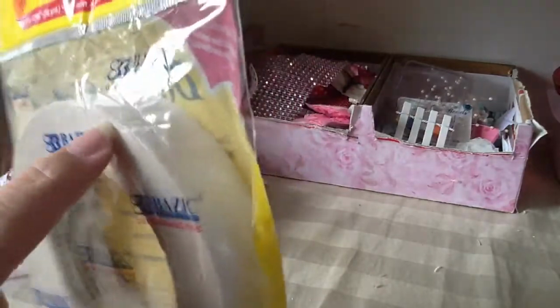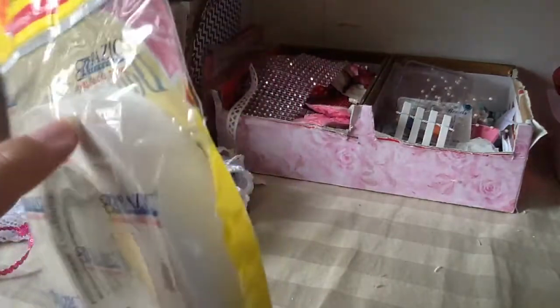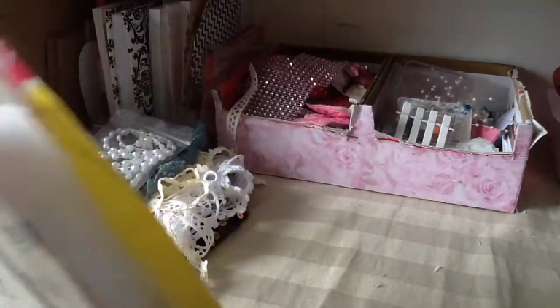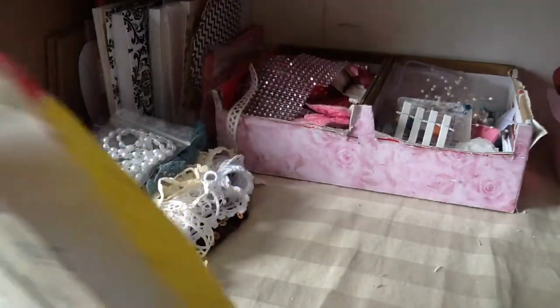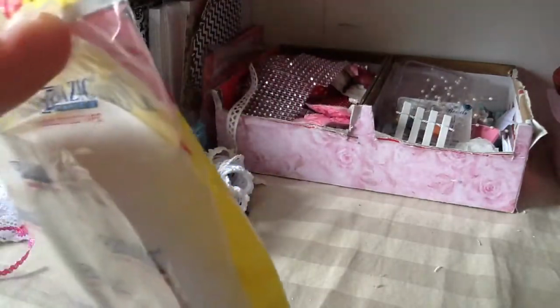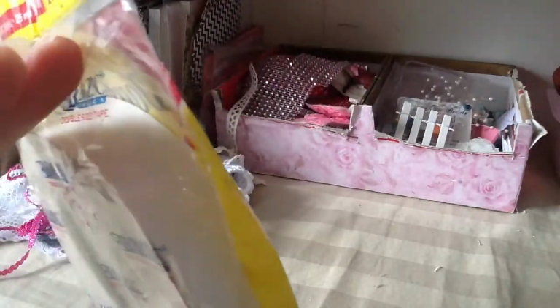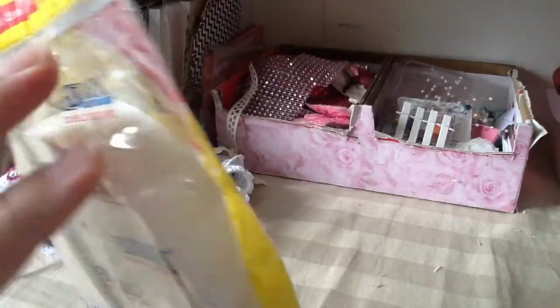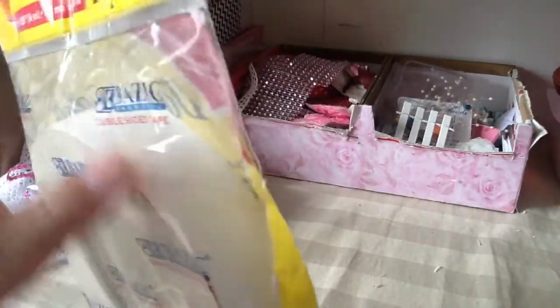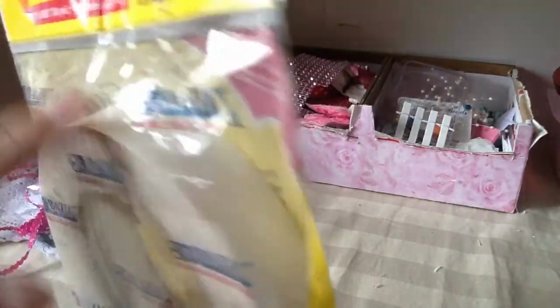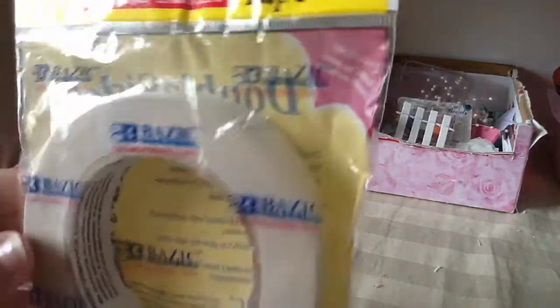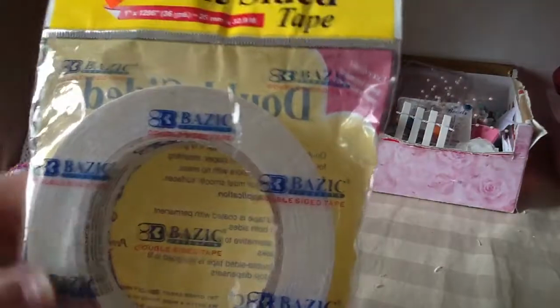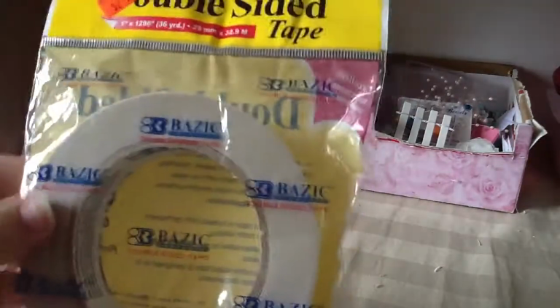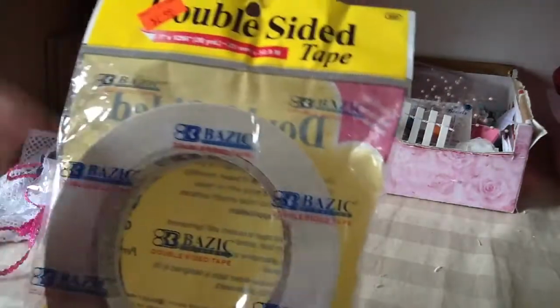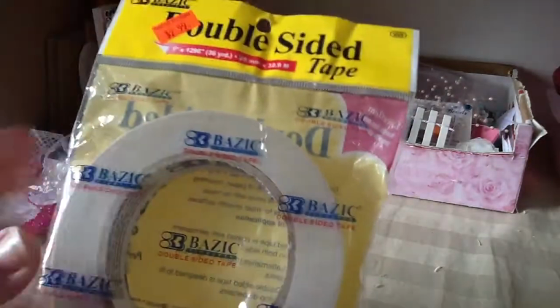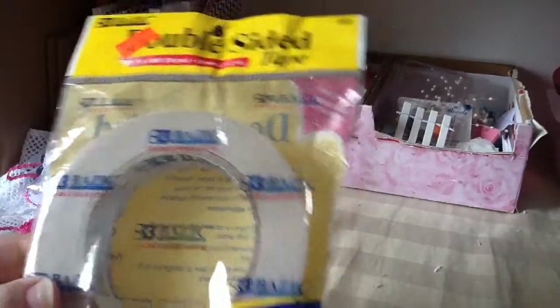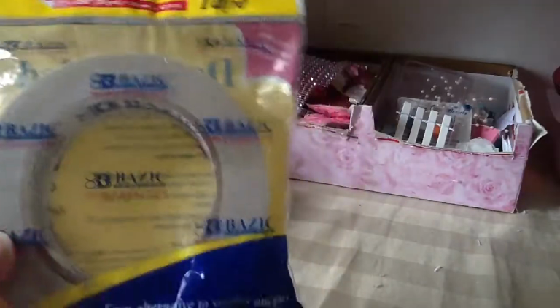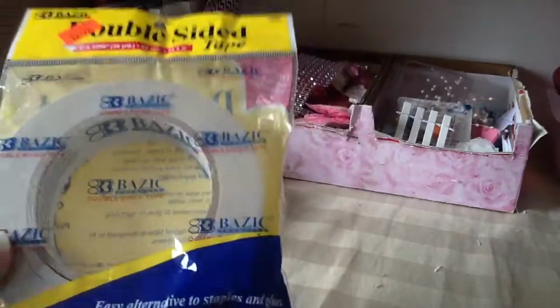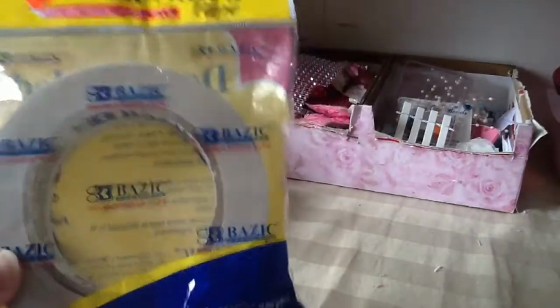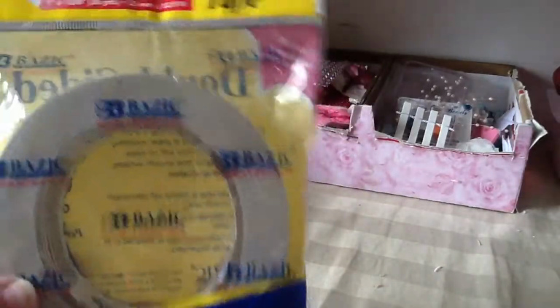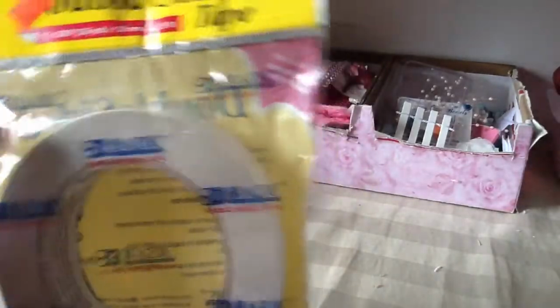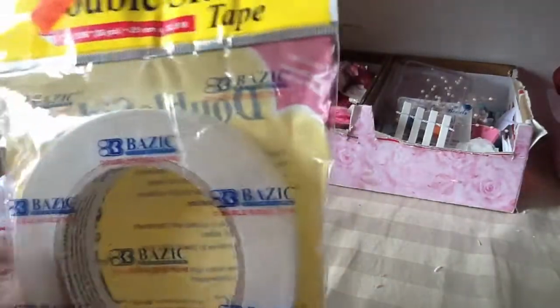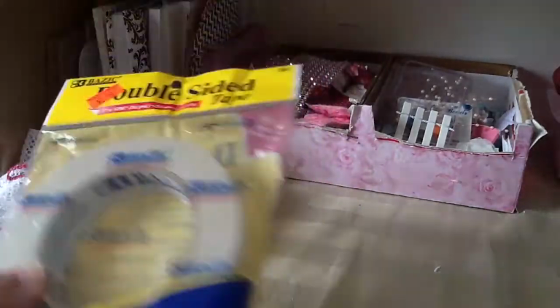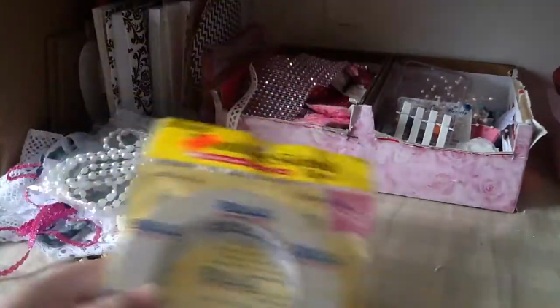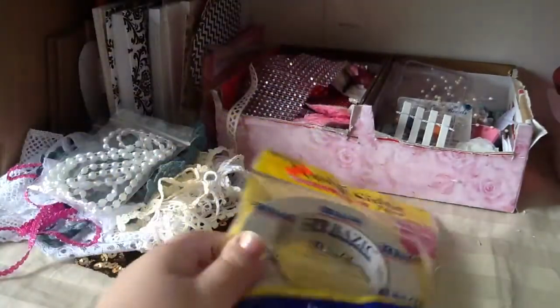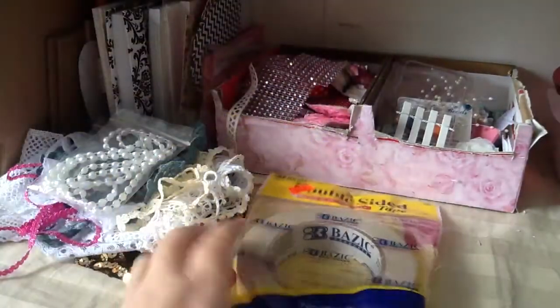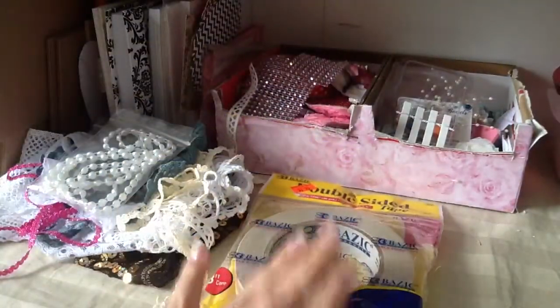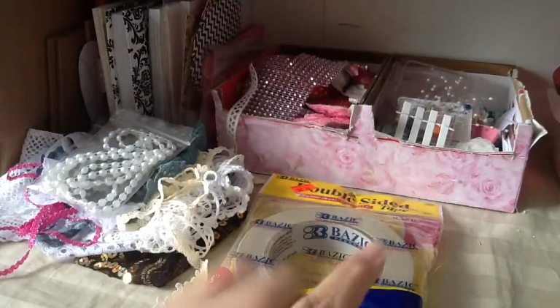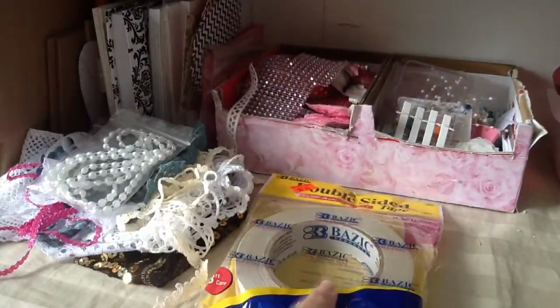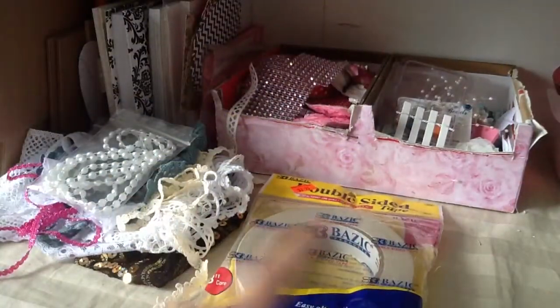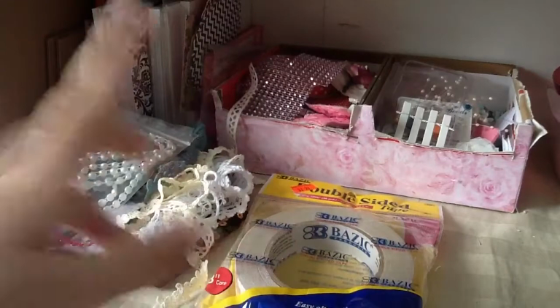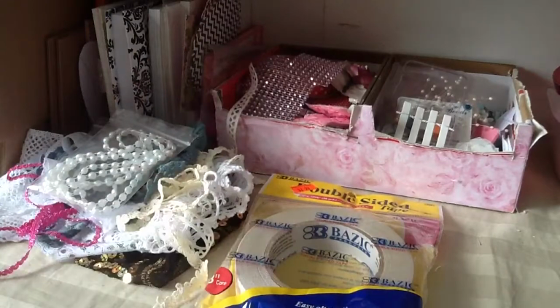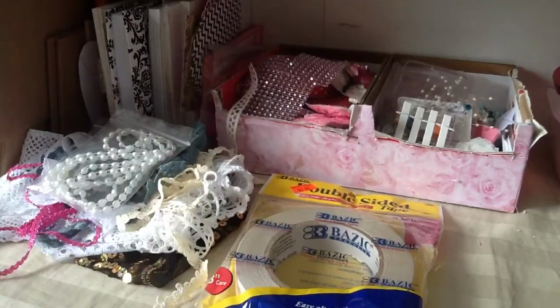It's really thick — perfect for wider, bigger projects. So I picked this up. I was looking for the half-inch one so I could stock up, but I couldn't find it. But that's okay.